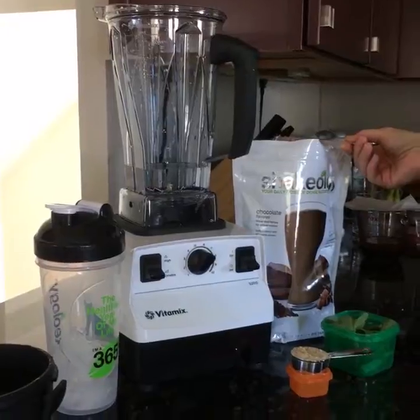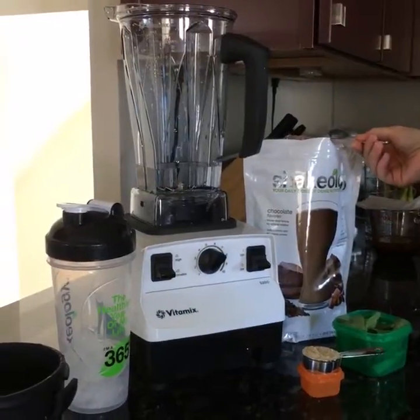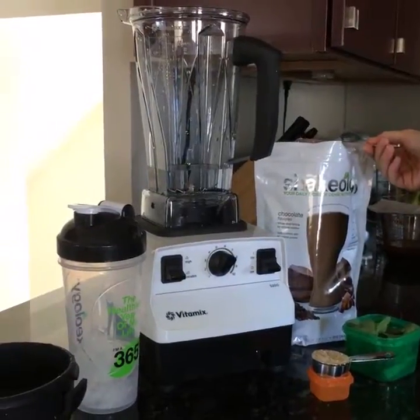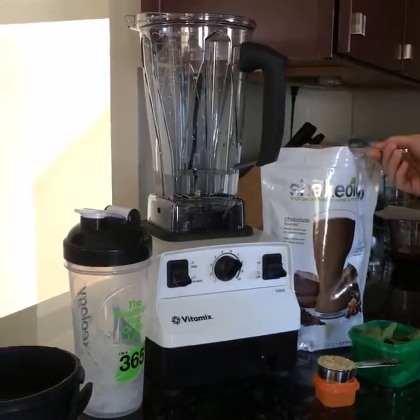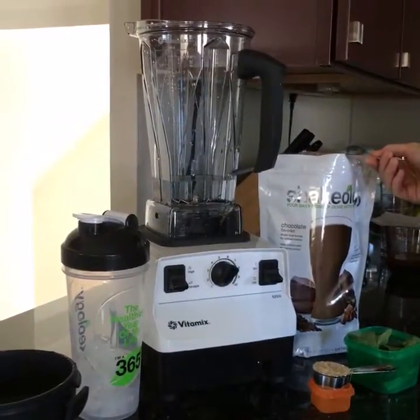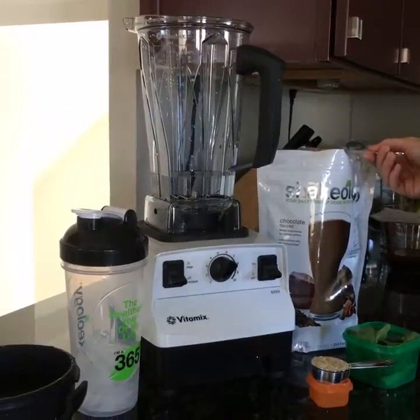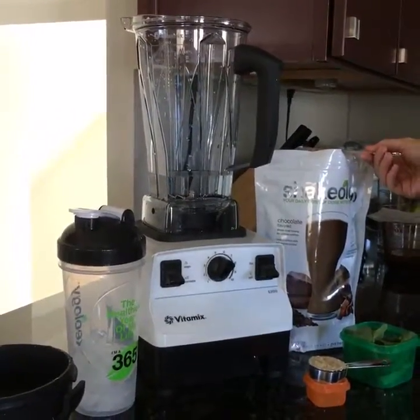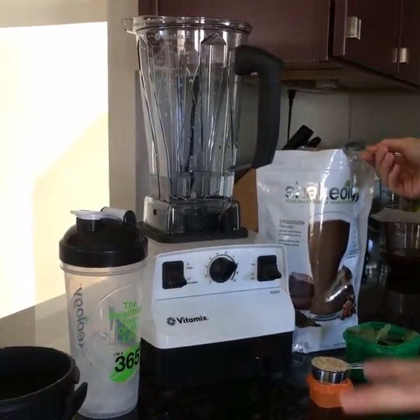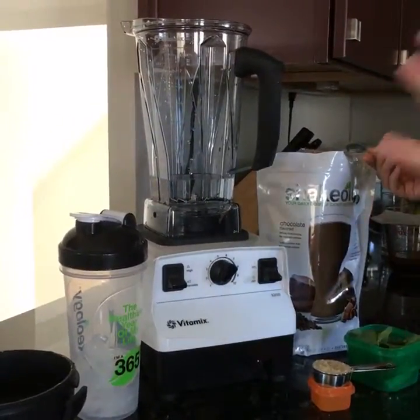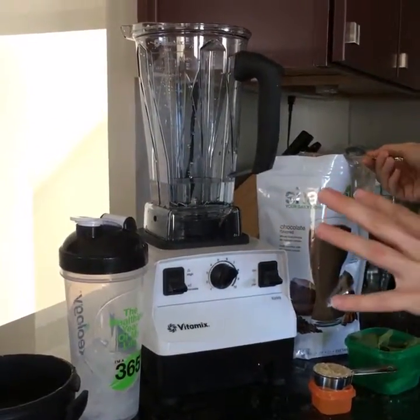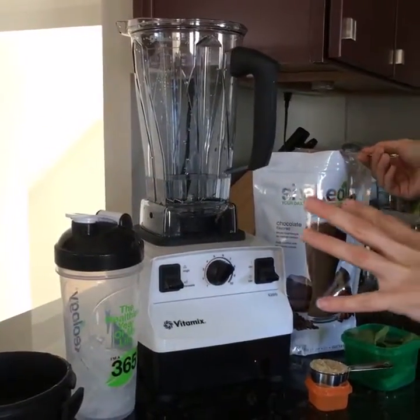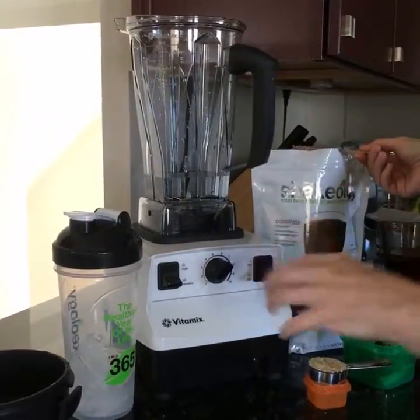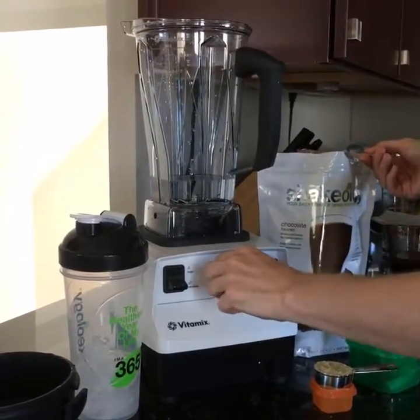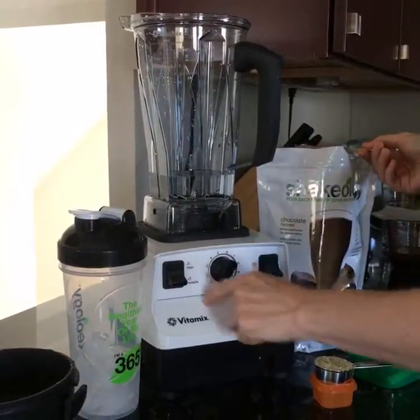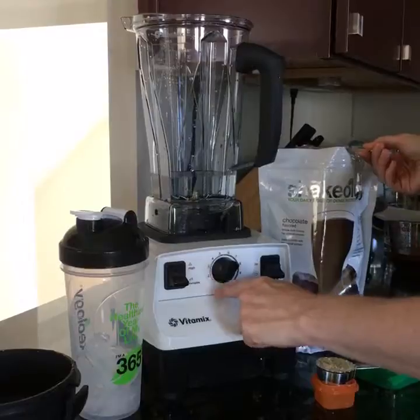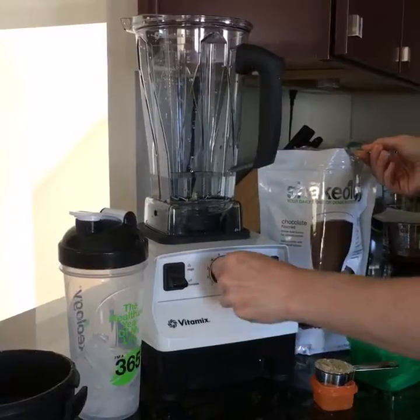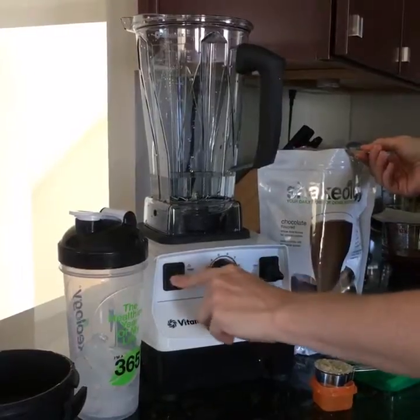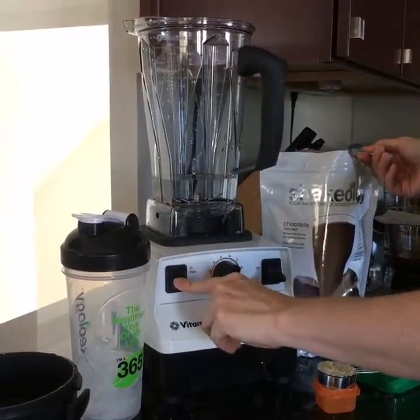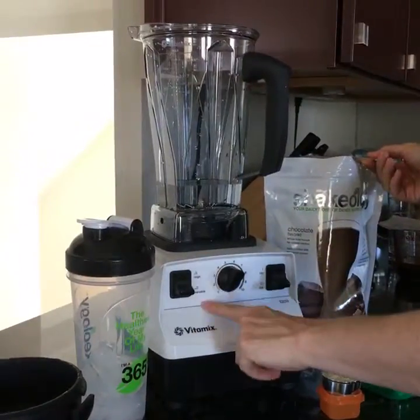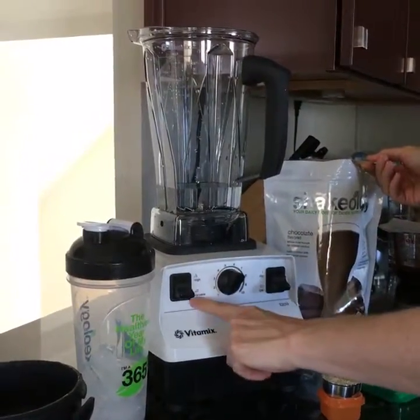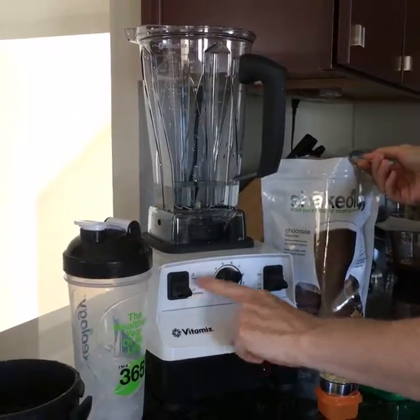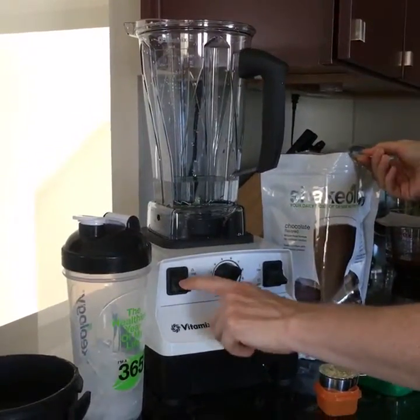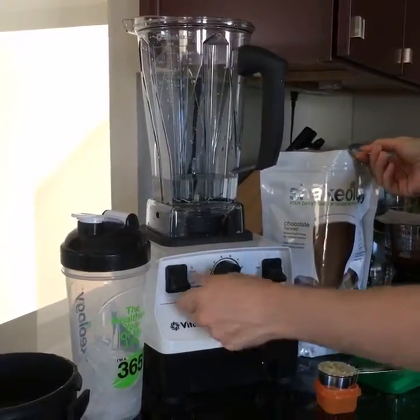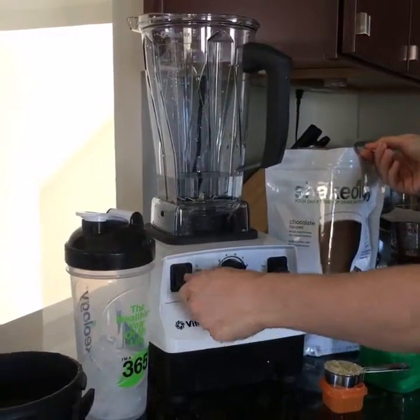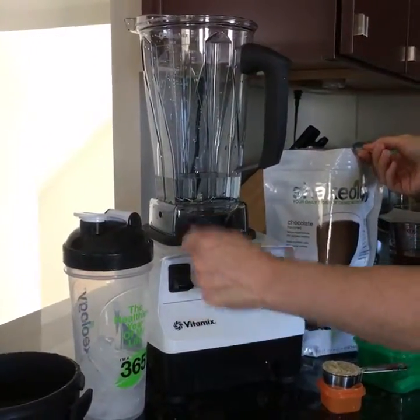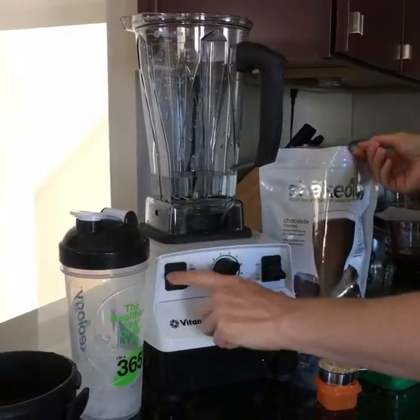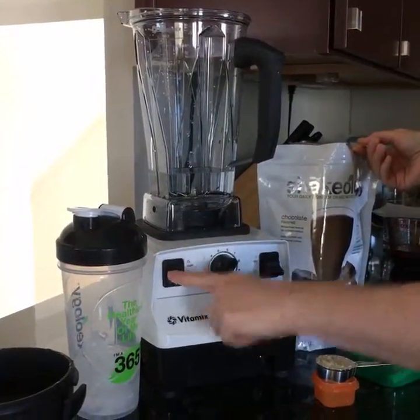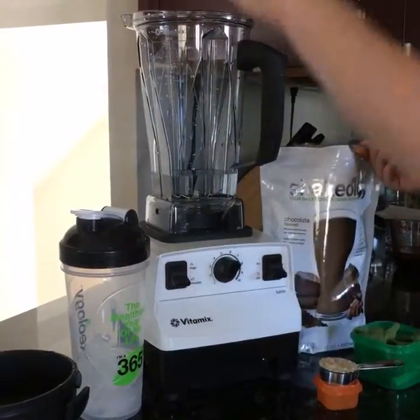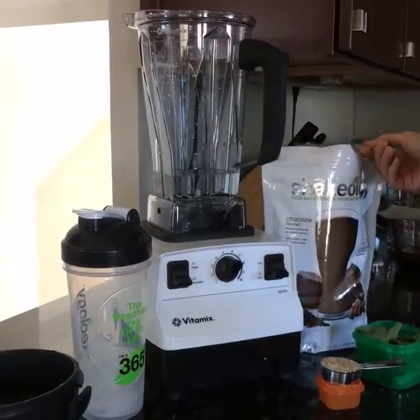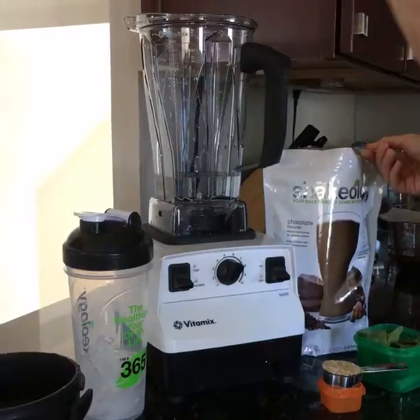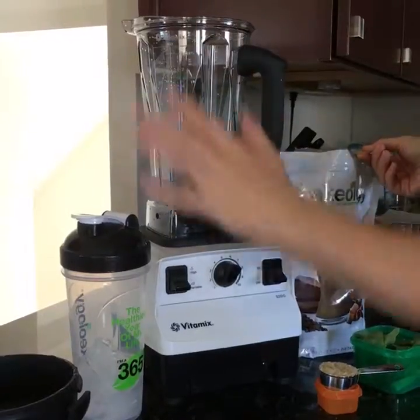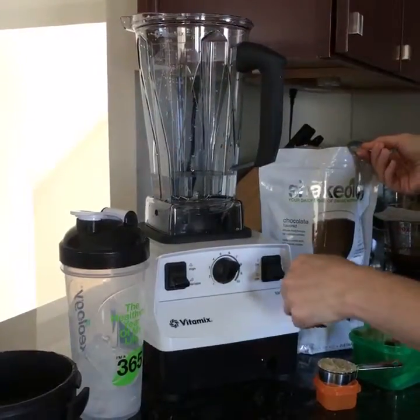I thought I would give you a little tip on how I make my Shakeology every day. I actually turn it as low as it goes — make sure the variable speed is down and it's not on high, because that would be an explosion in your kitchen.